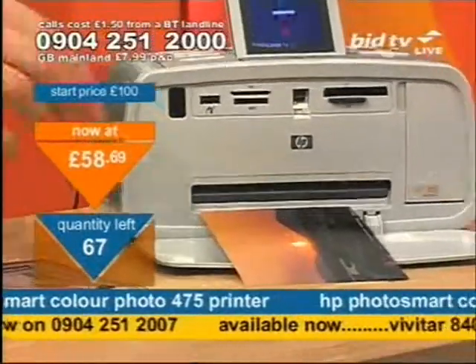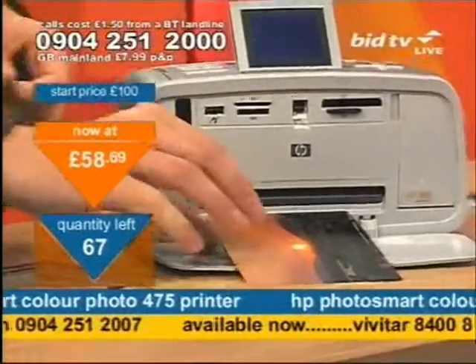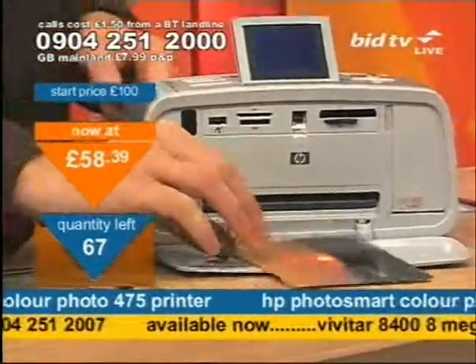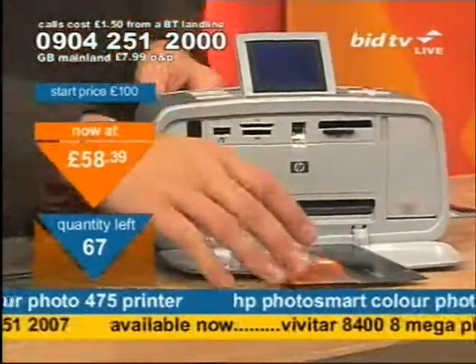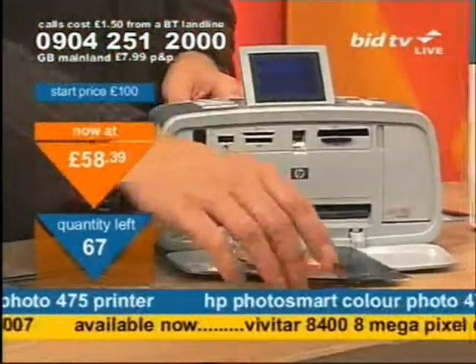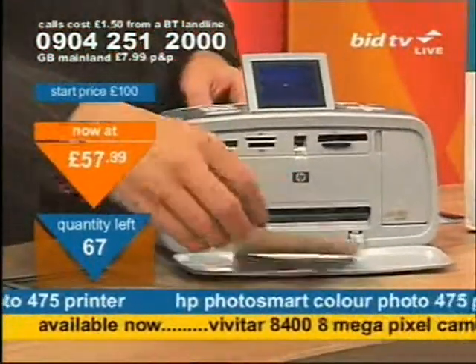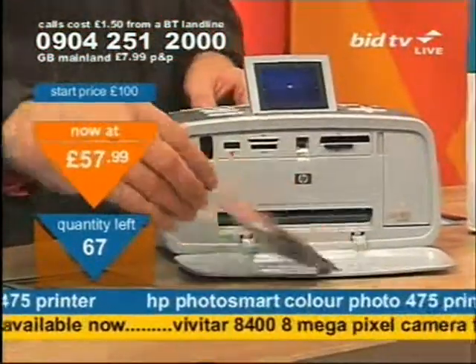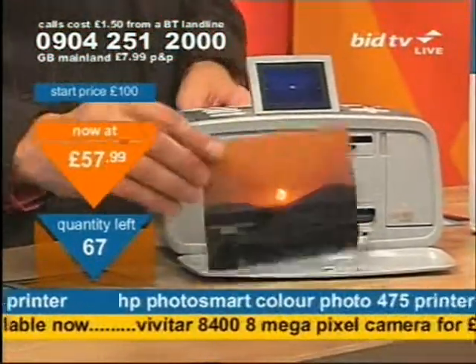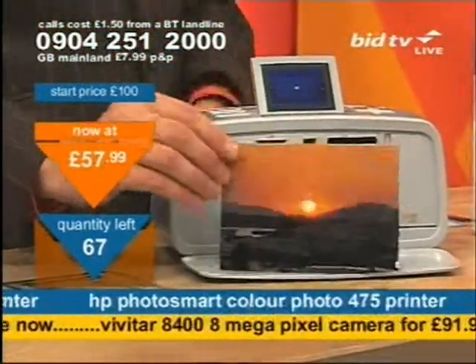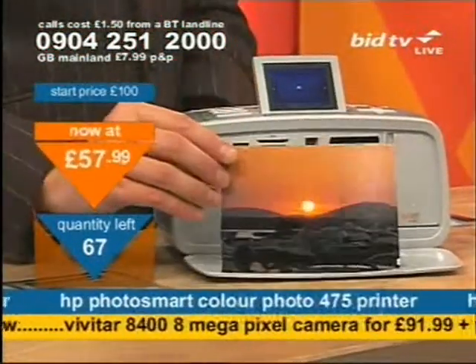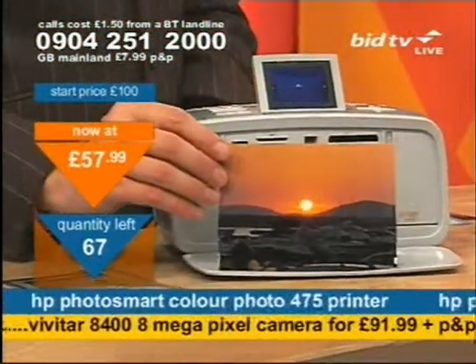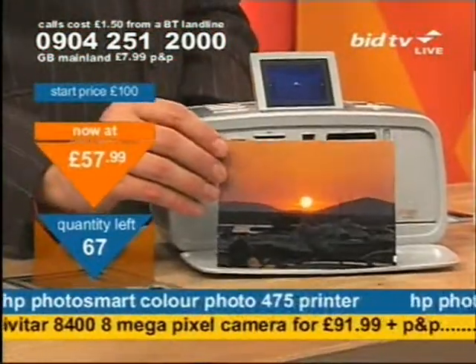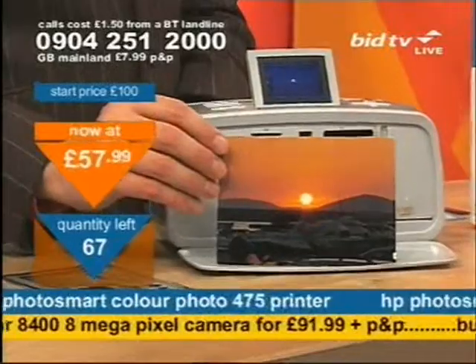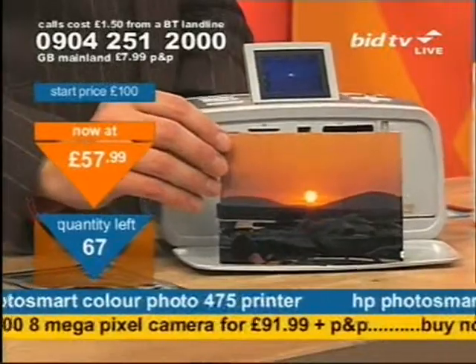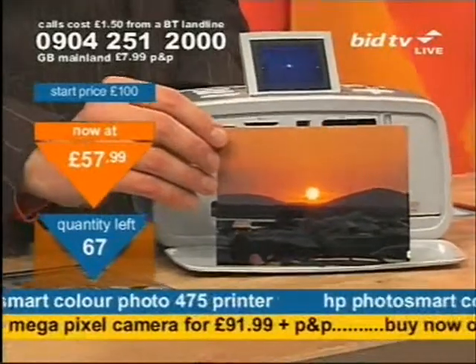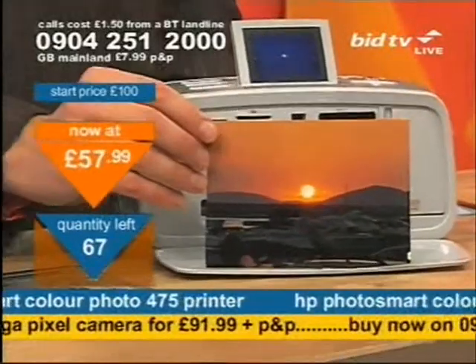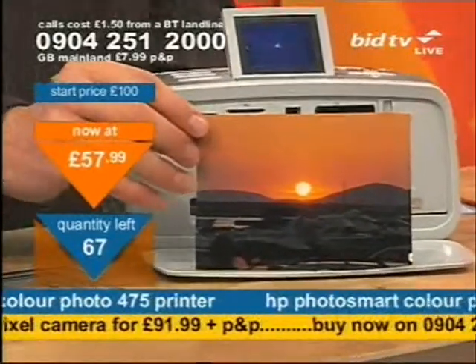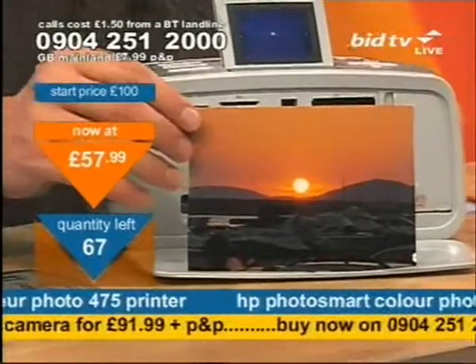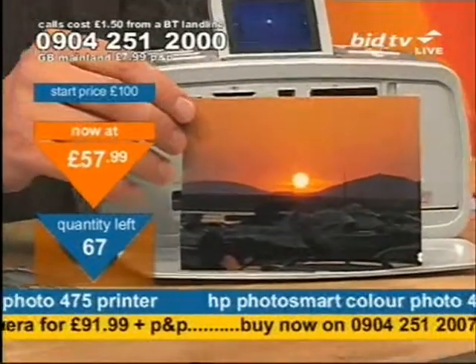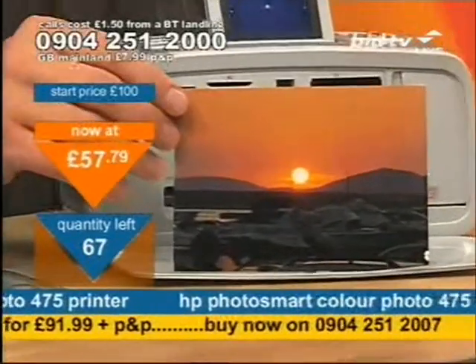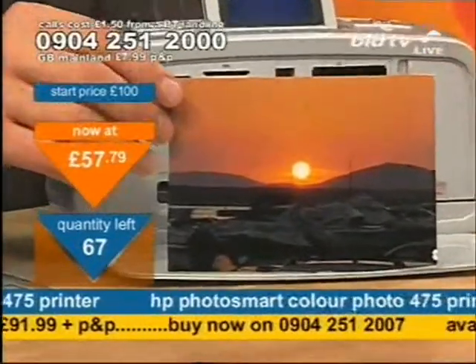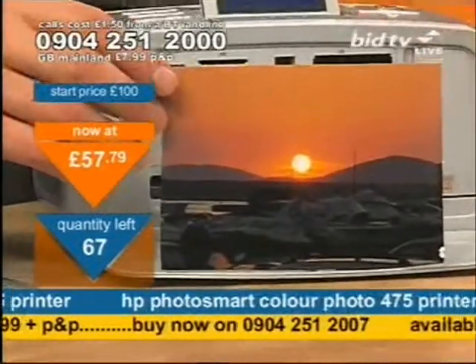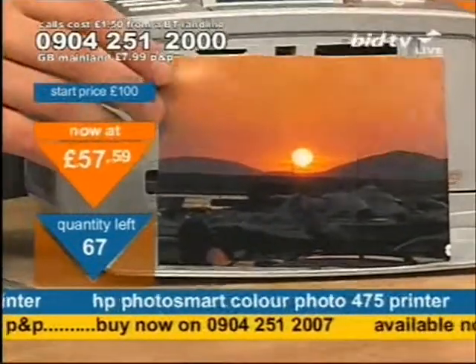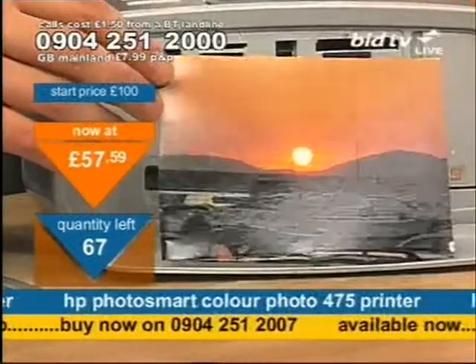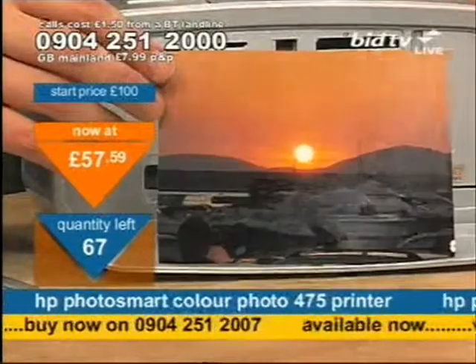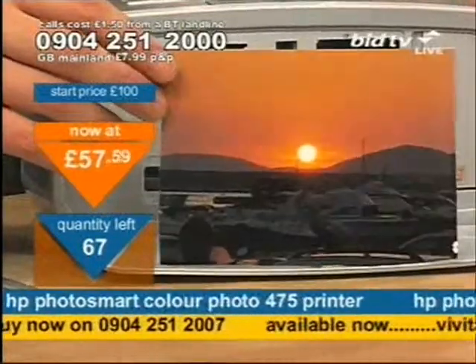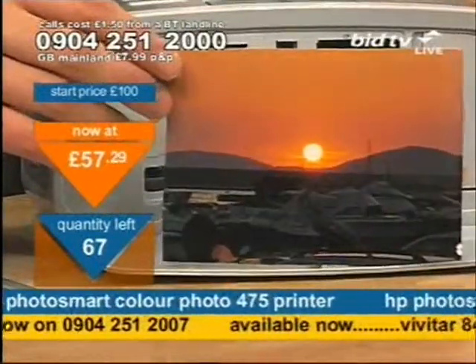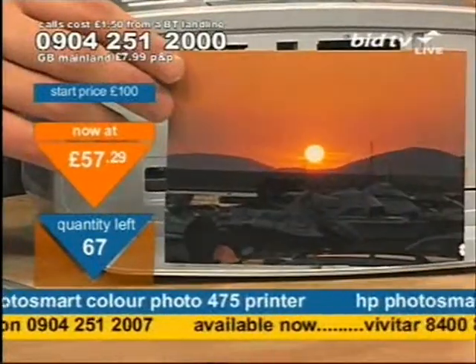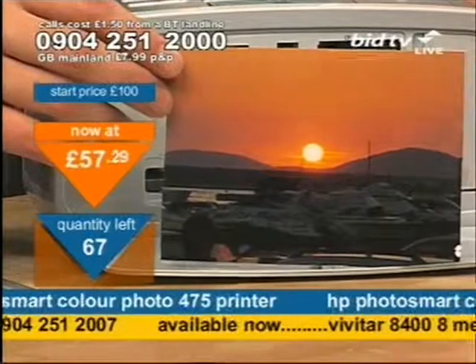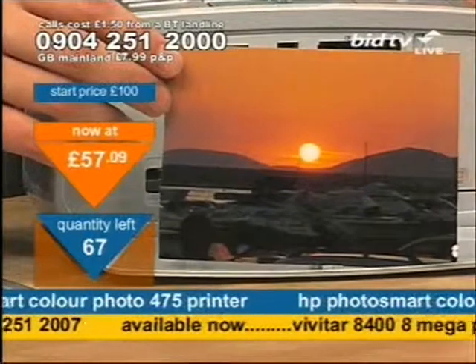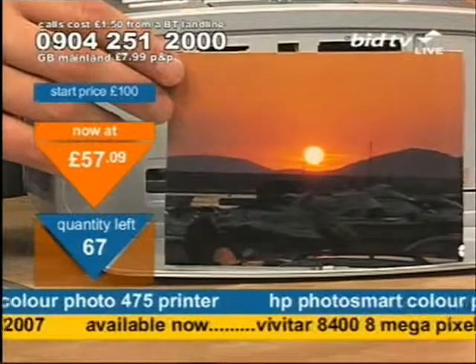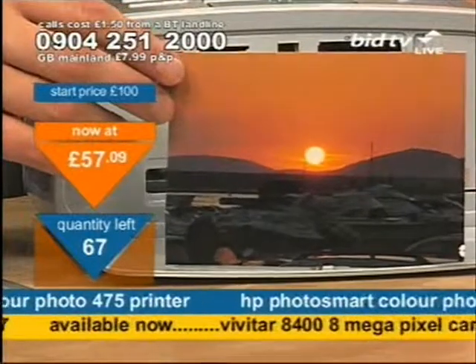Here it is. This is the picture — the holiday shot. Look at the quality of that. Now this is like having a photo lab at home. Look at that — superb.